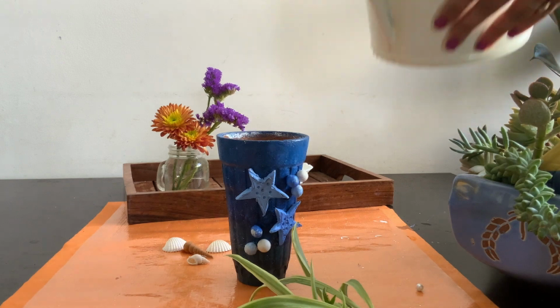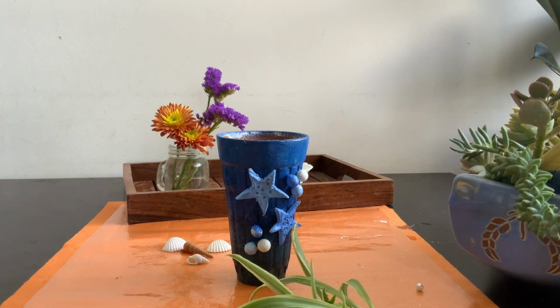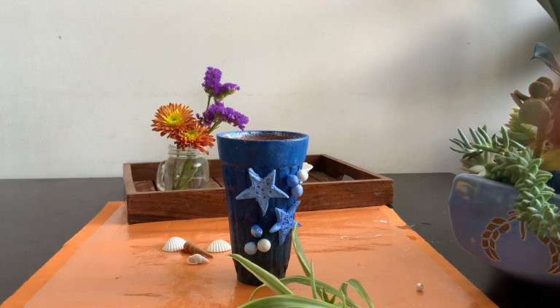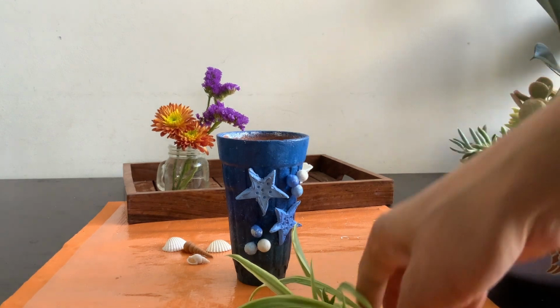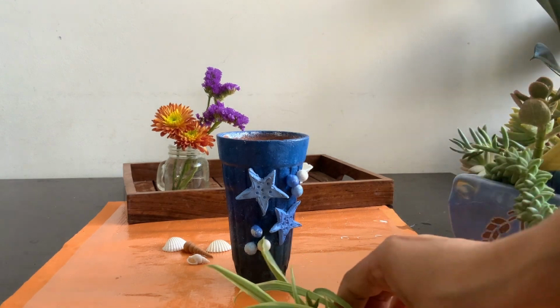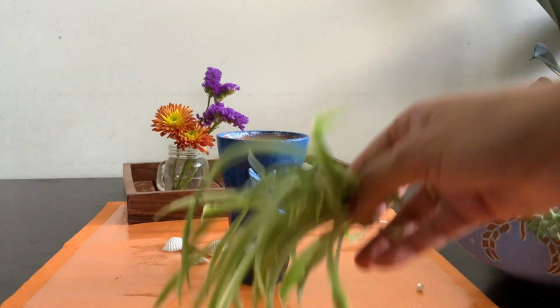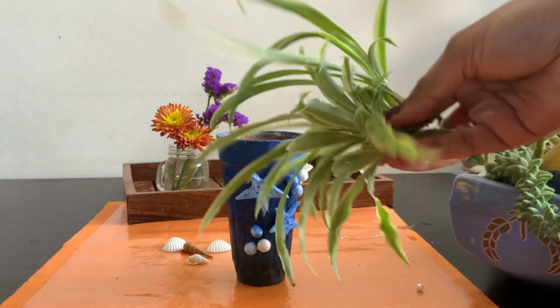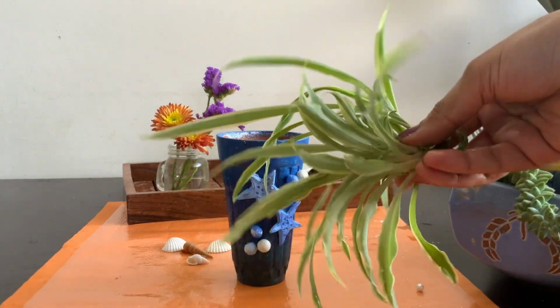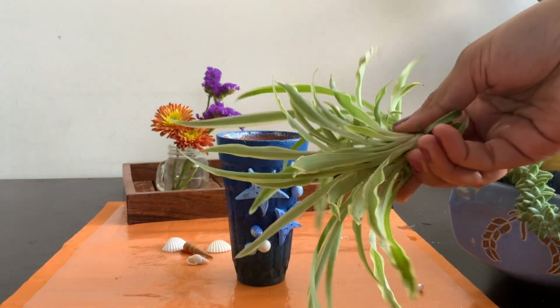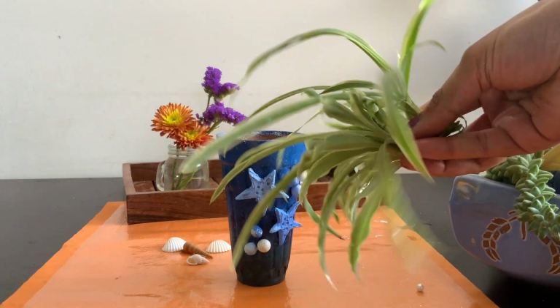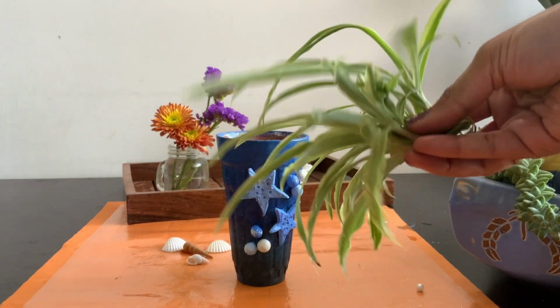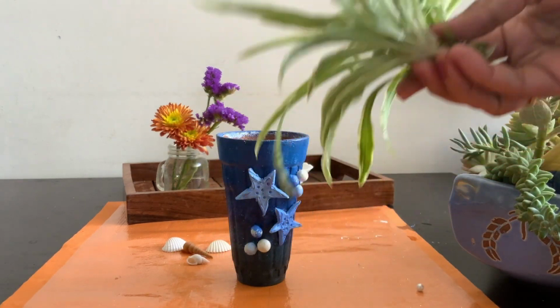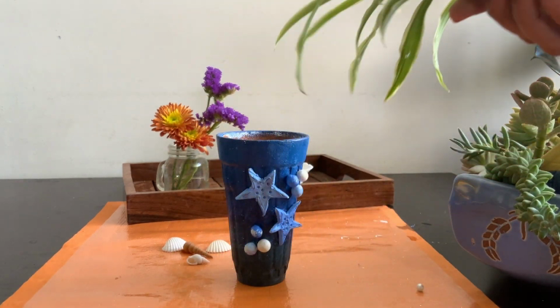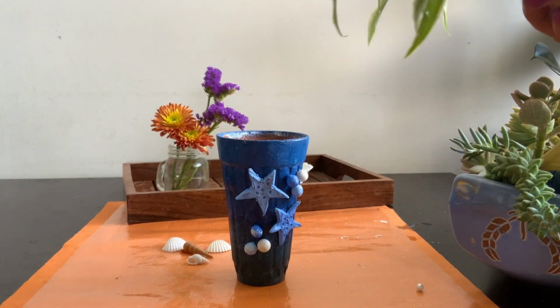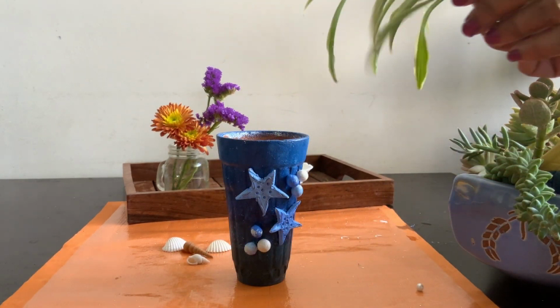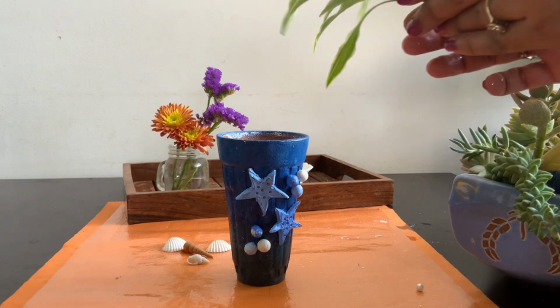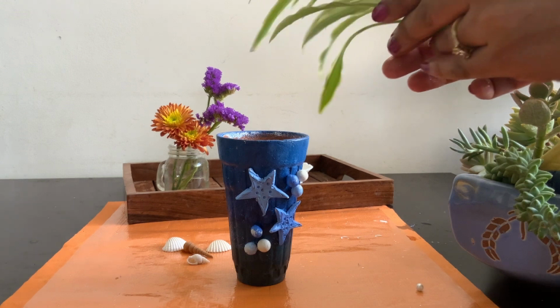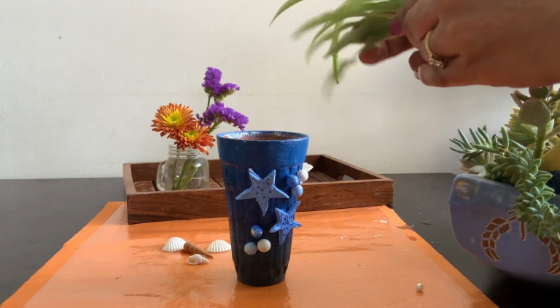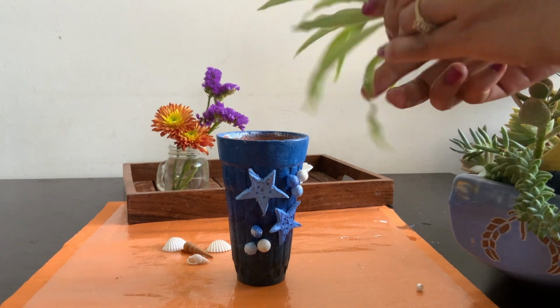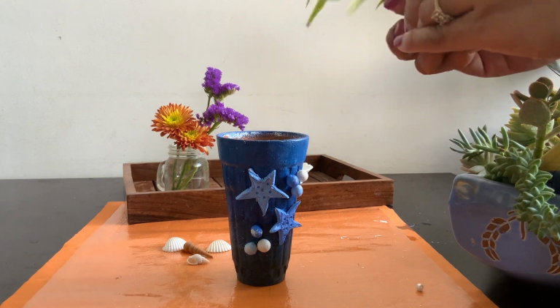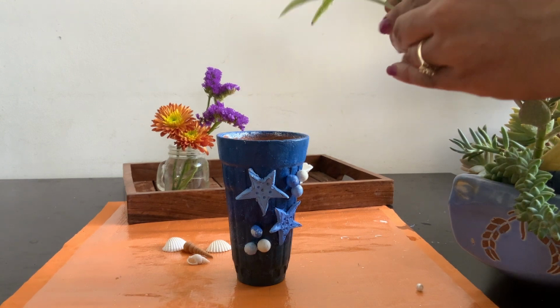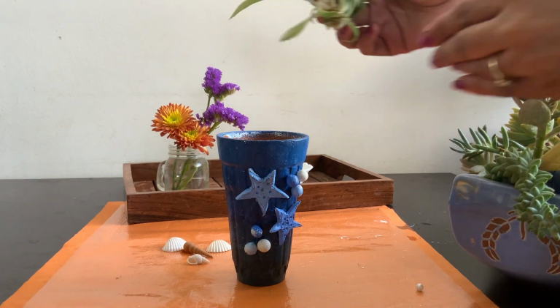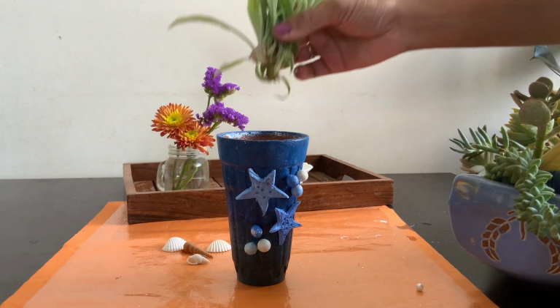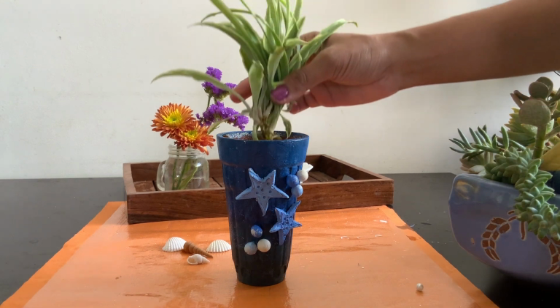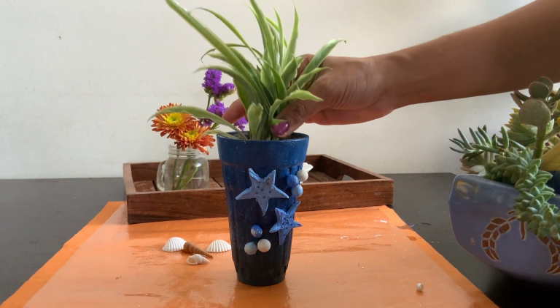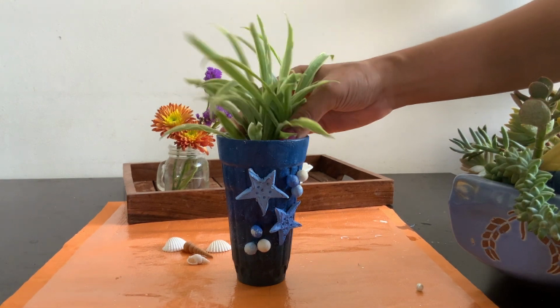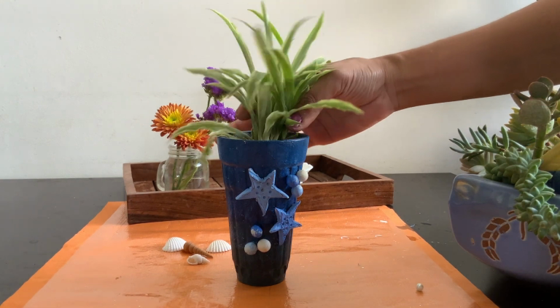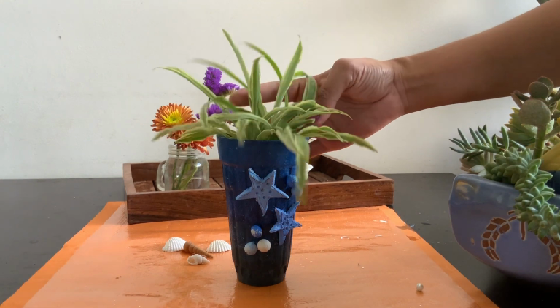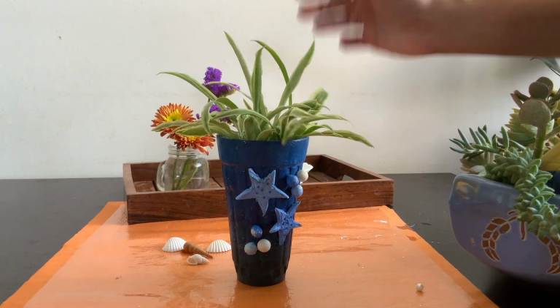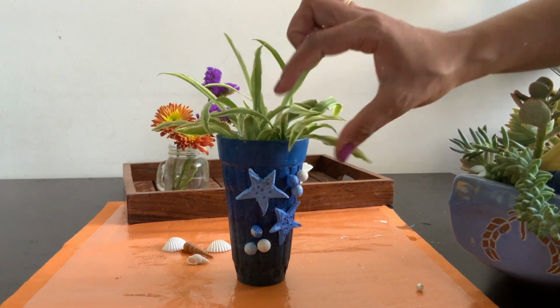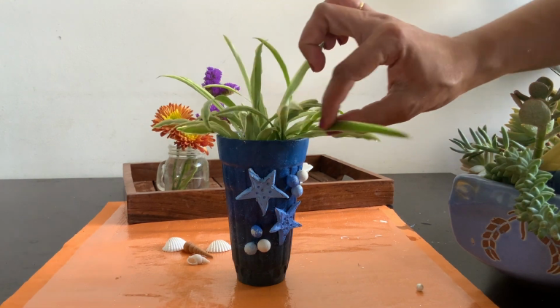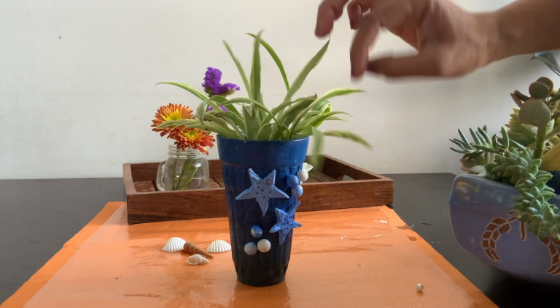I'm putting some spider plant pups here. You can also place a mini plant — syngonium or philodendron cuttings — basically any plant that grows best in water.